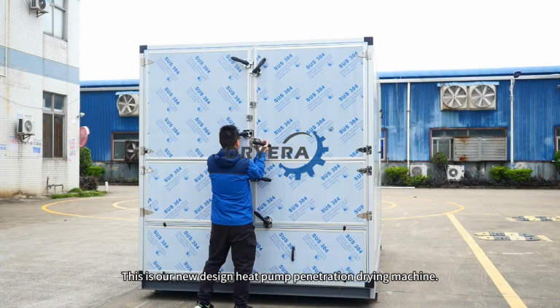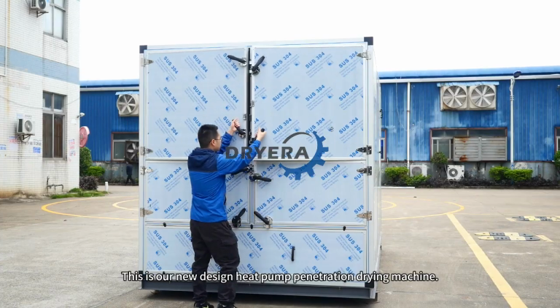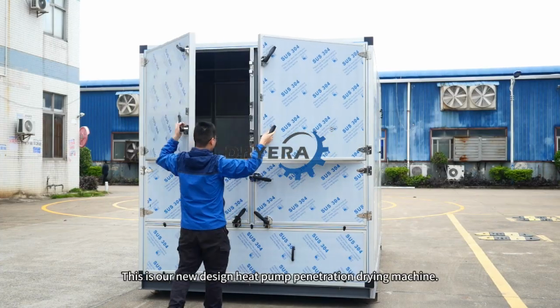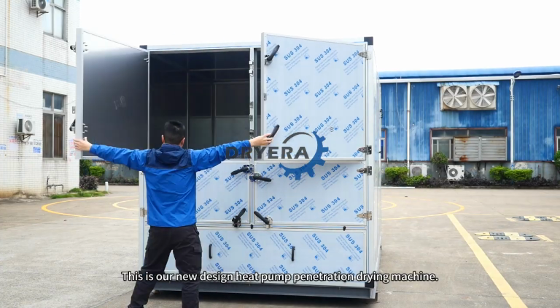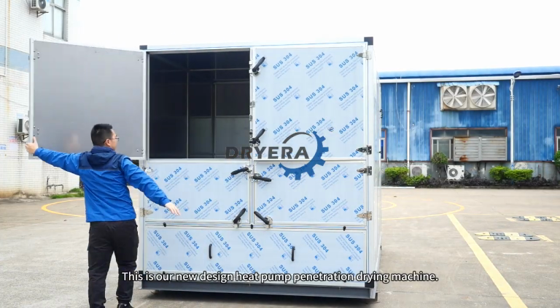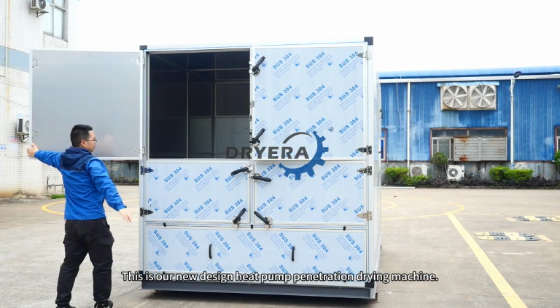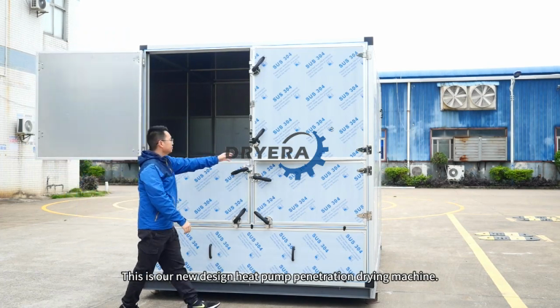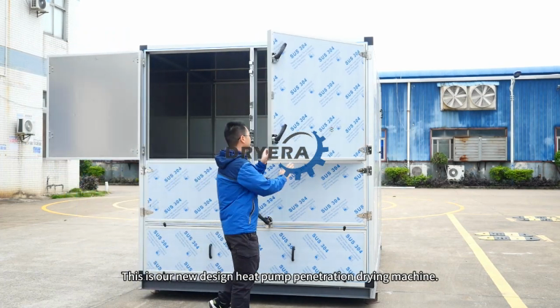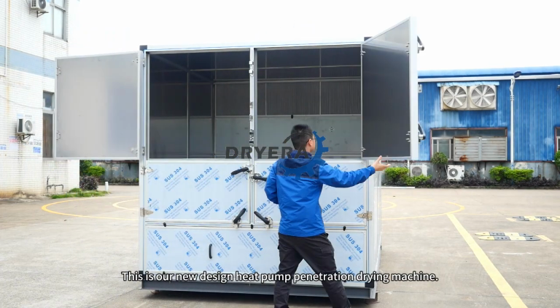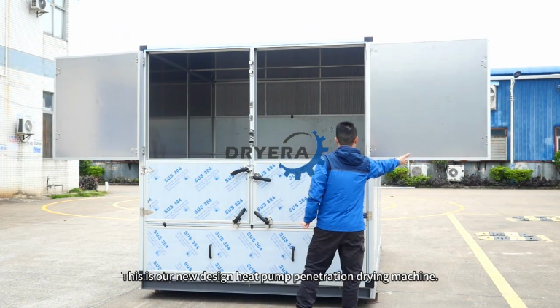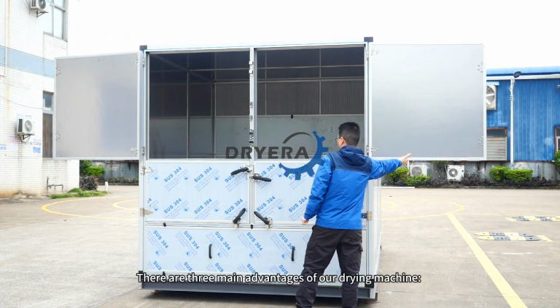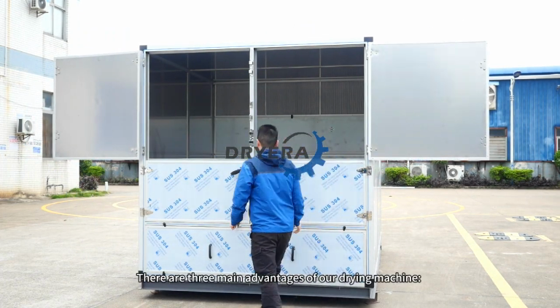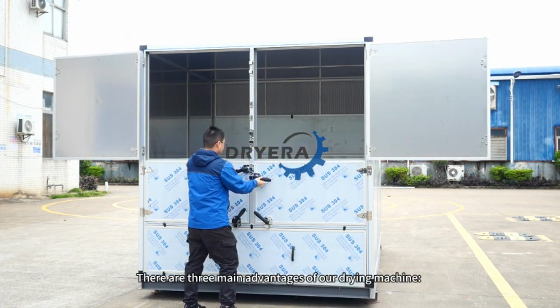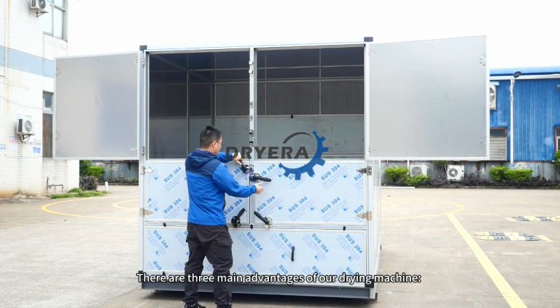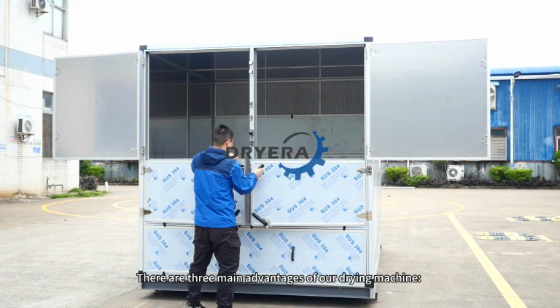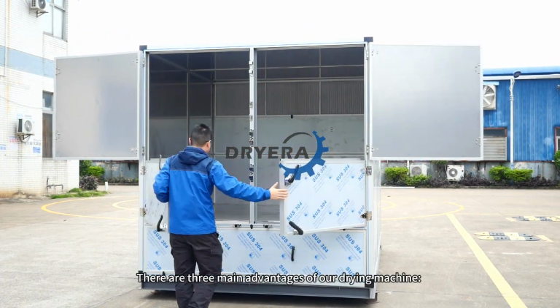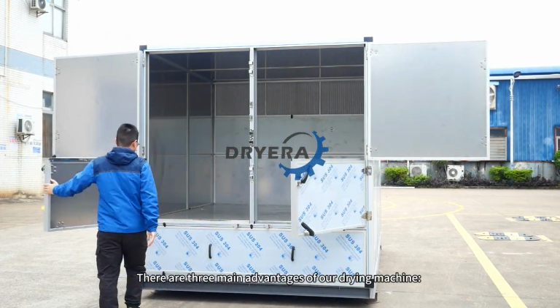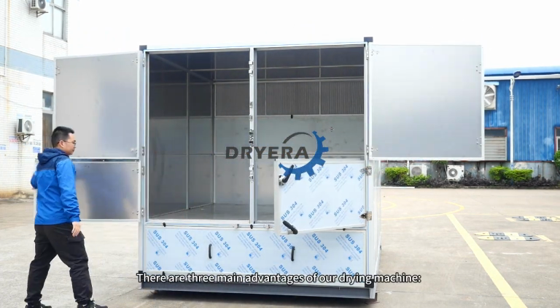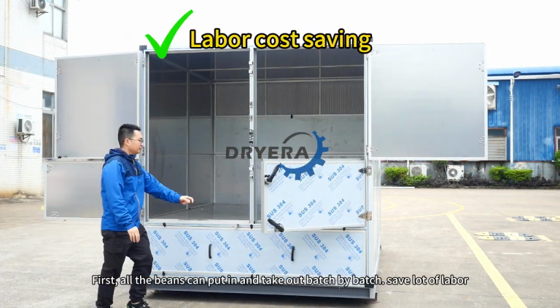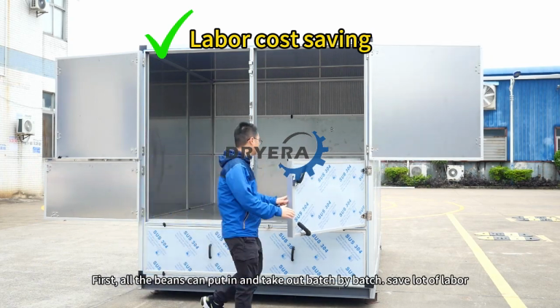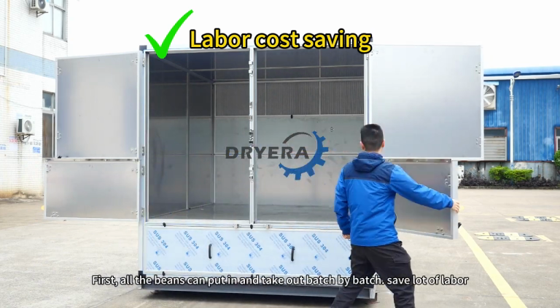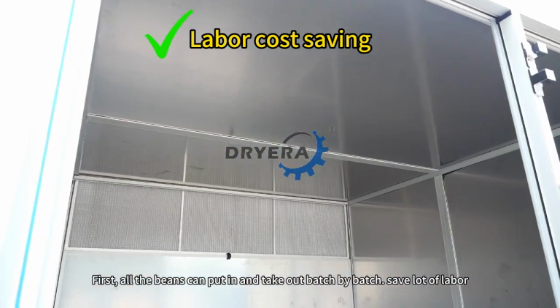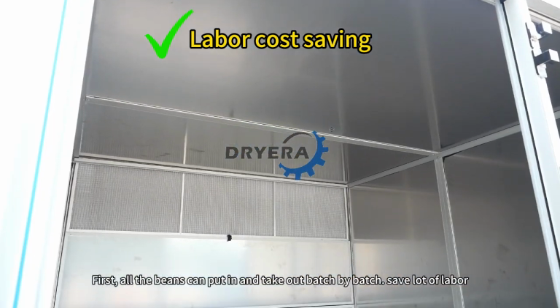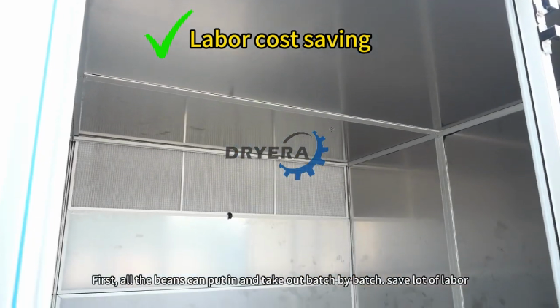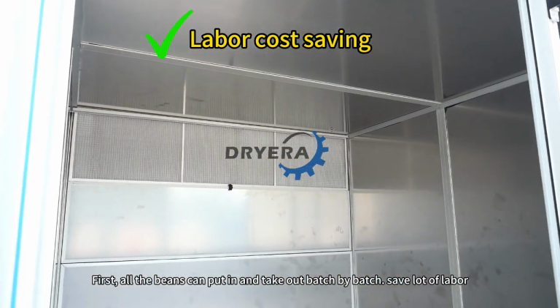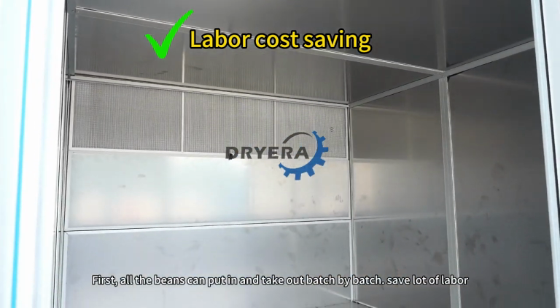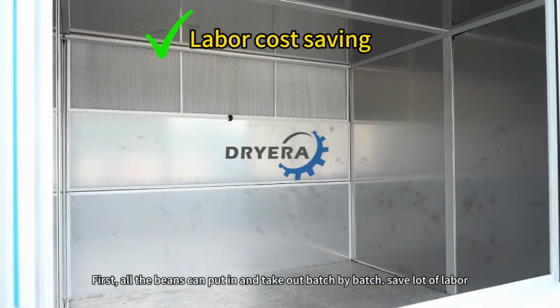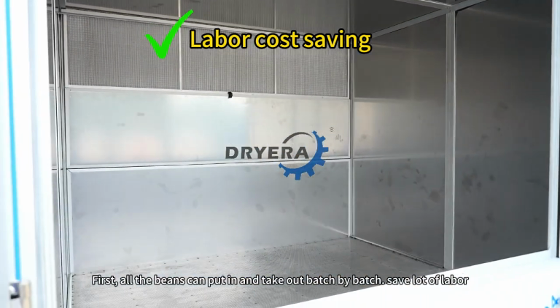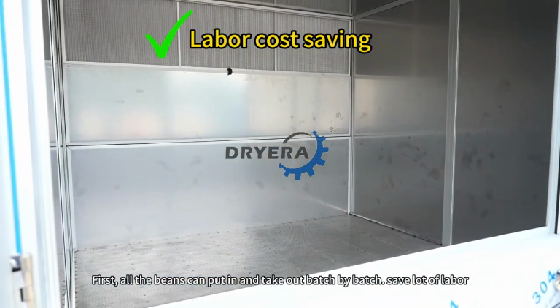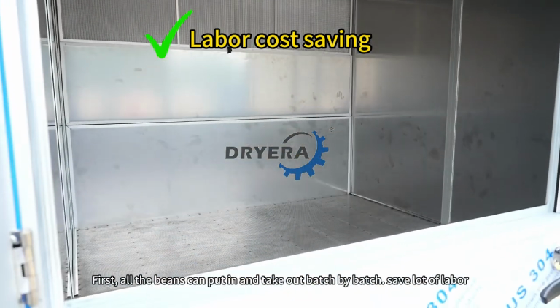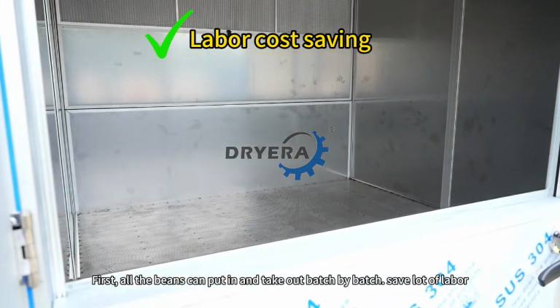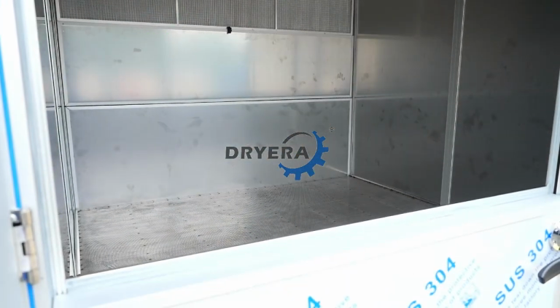This is our new design heat pump penetration drying machine. There are three main advantages of our drying machine. First, all the beans can be pulled in and taken off batch by batch, saving a lot of labor.